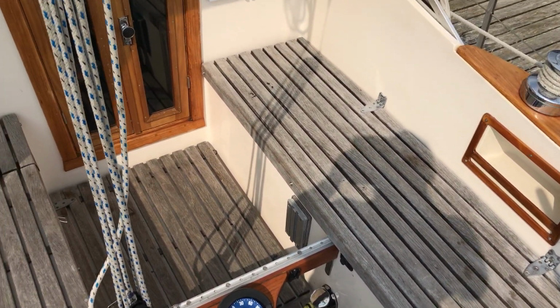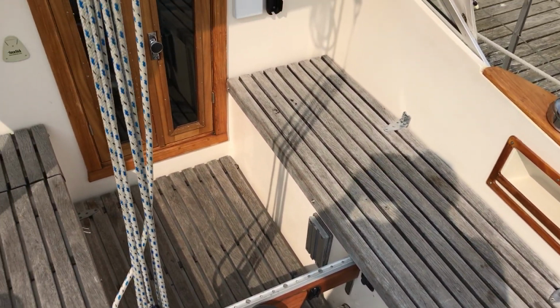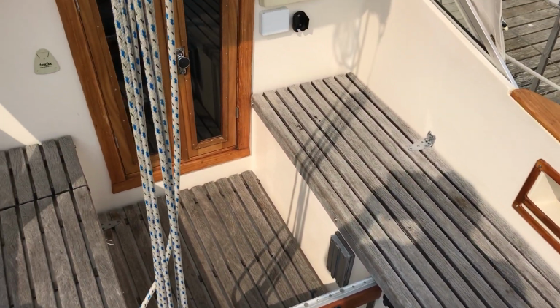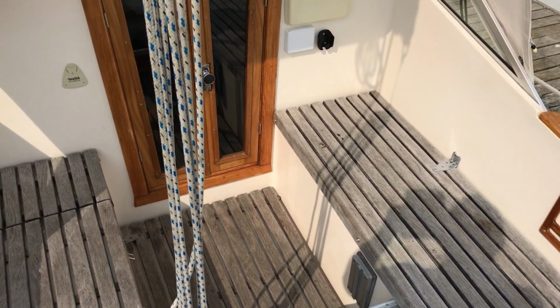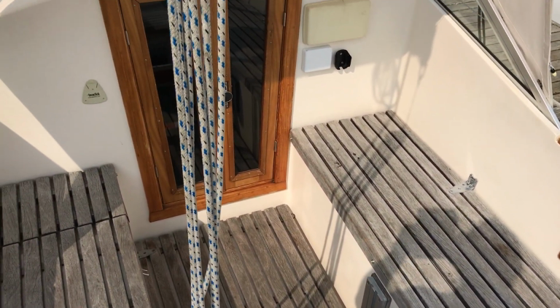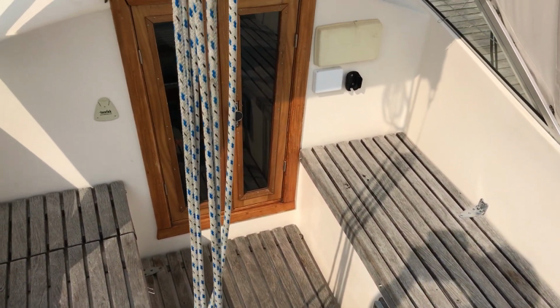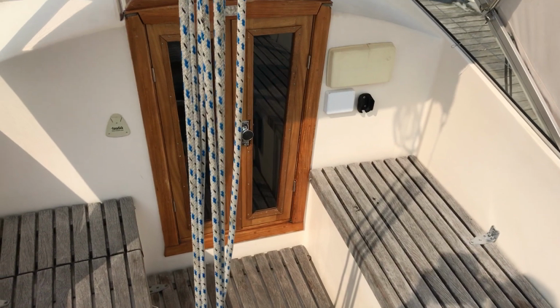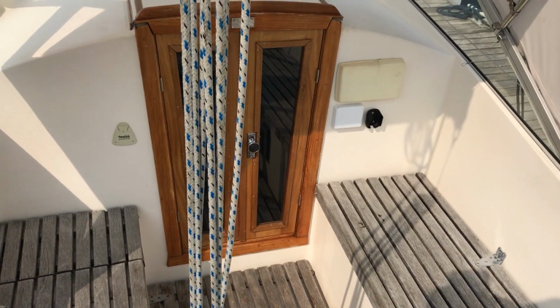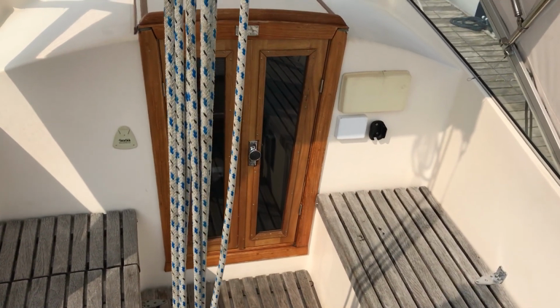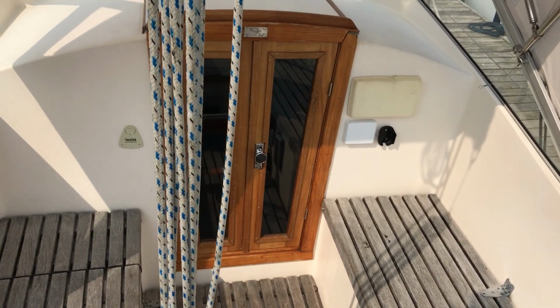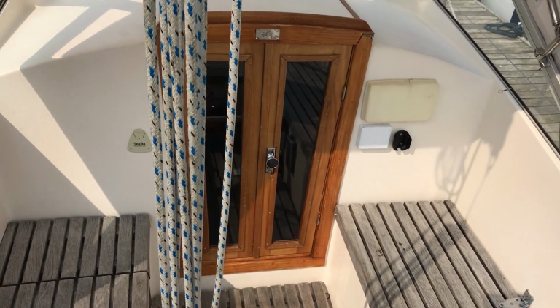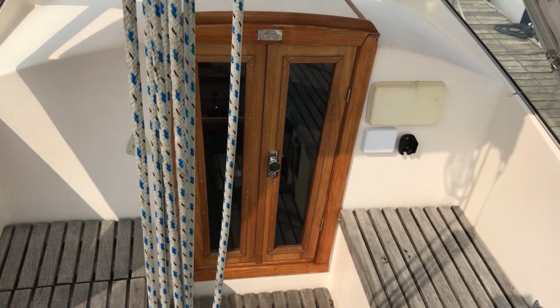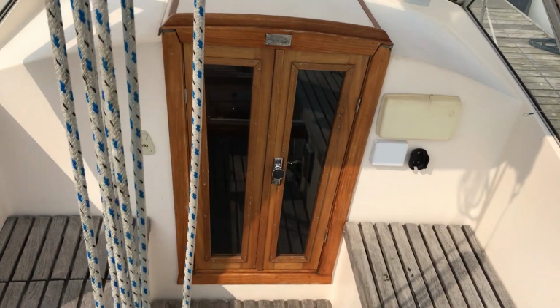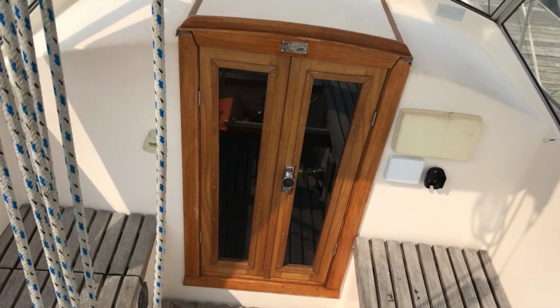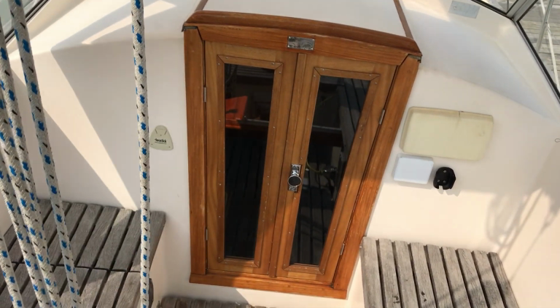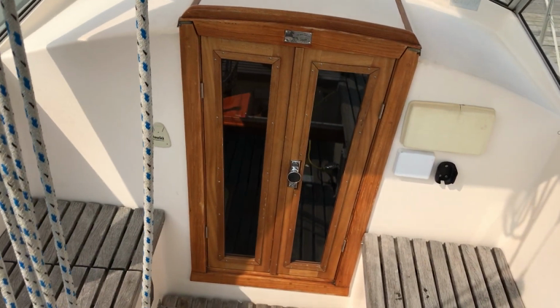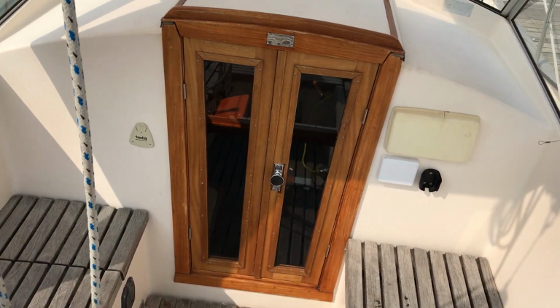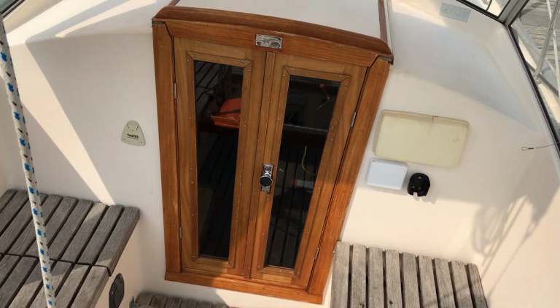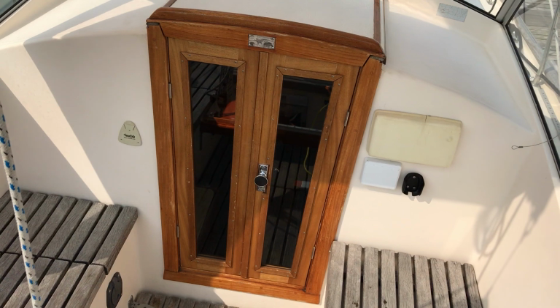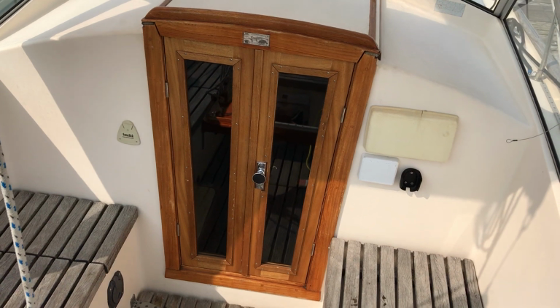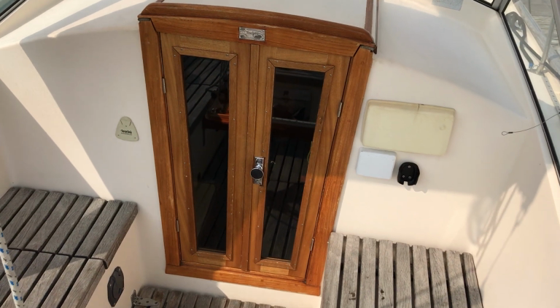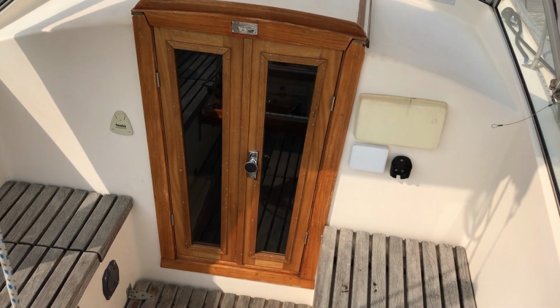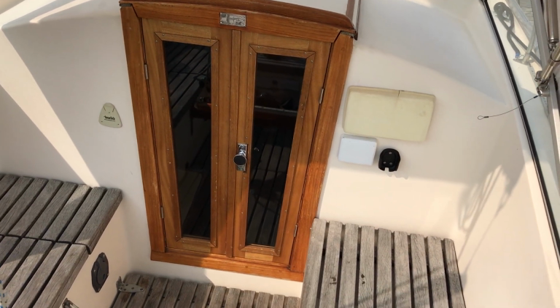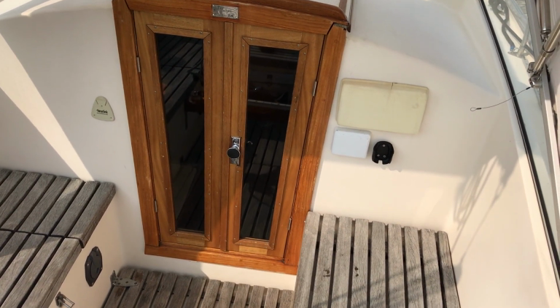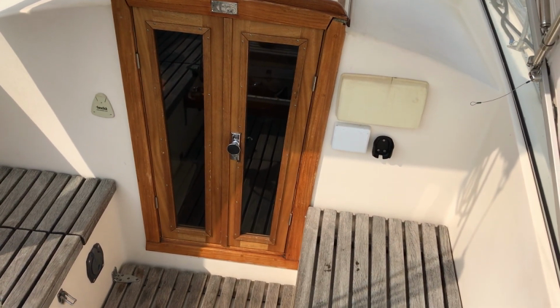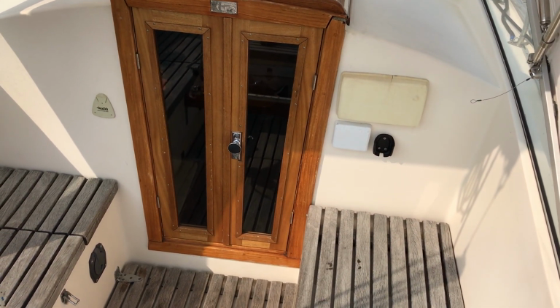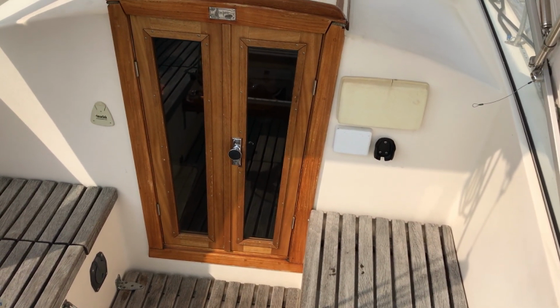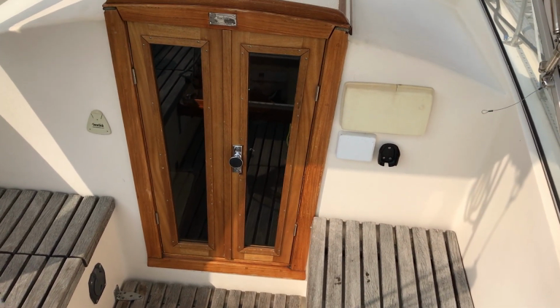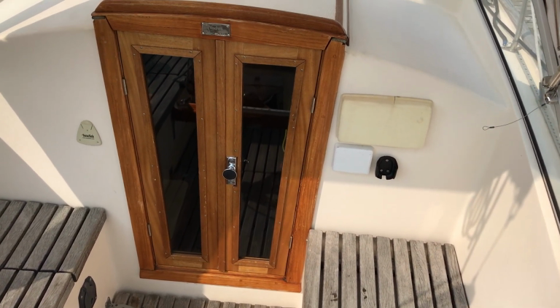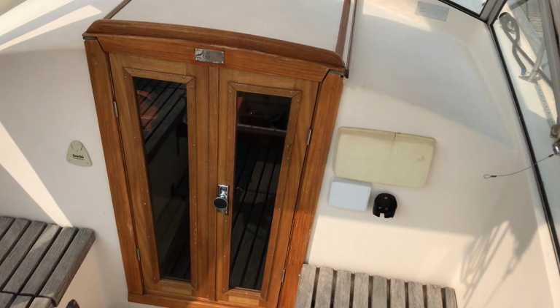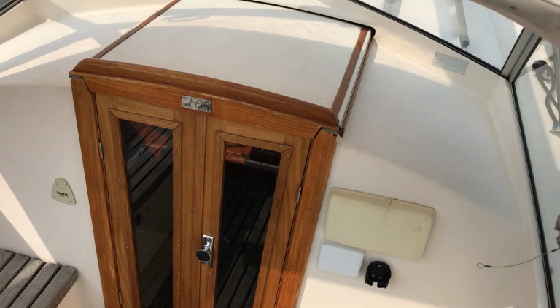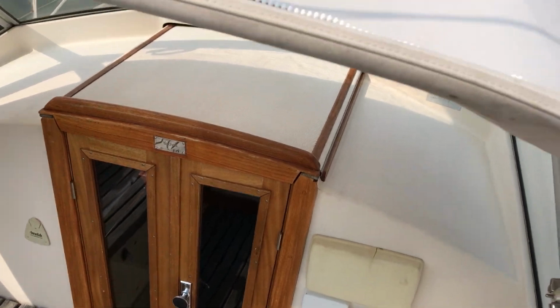As you can see, lovely cockpit with teak seating and an even nicer companionway there, which is an aftermarket one that has been fitted. The doors hinge outwards but also they can easily be removed so you can fit the conventional washboards. Very nice touch.